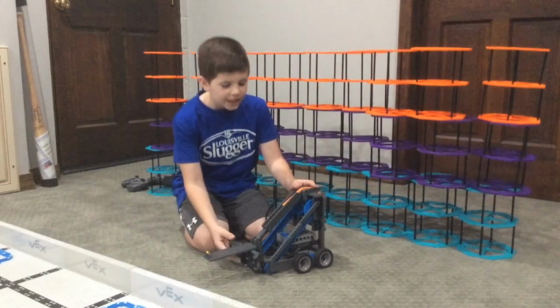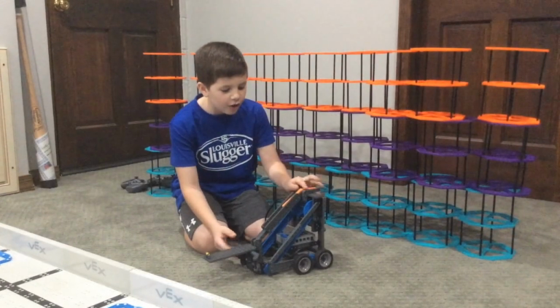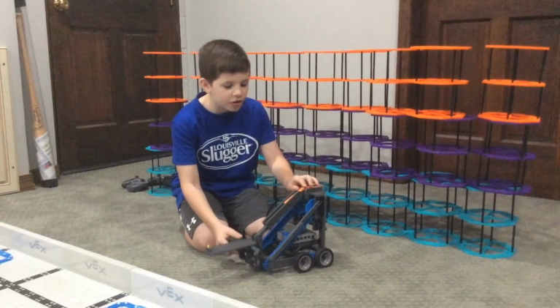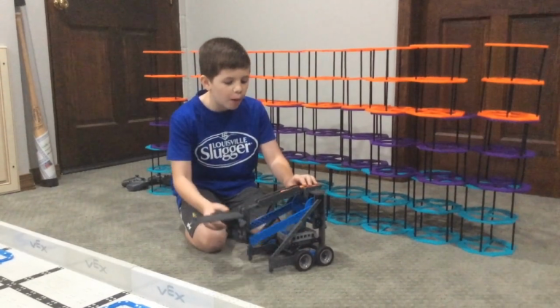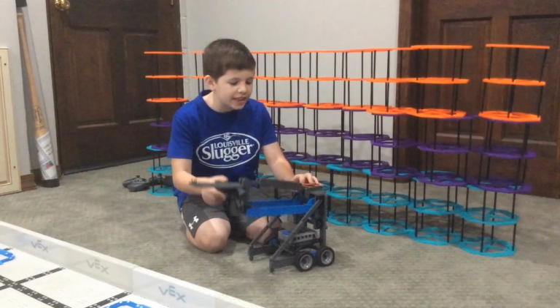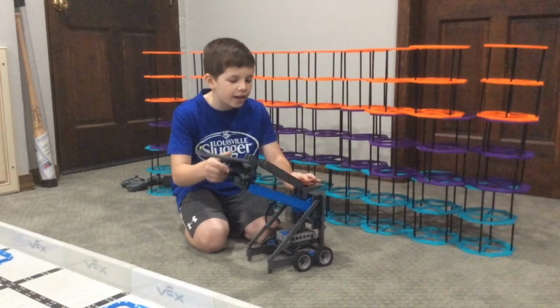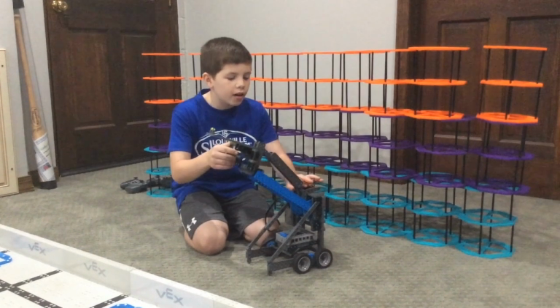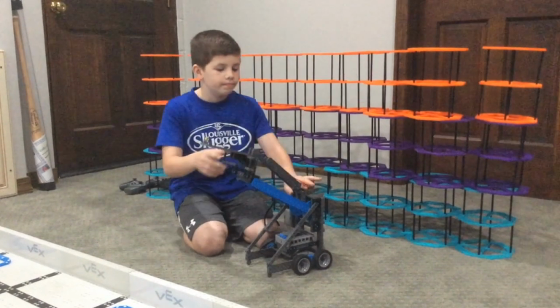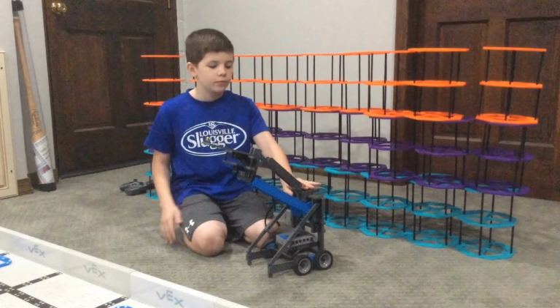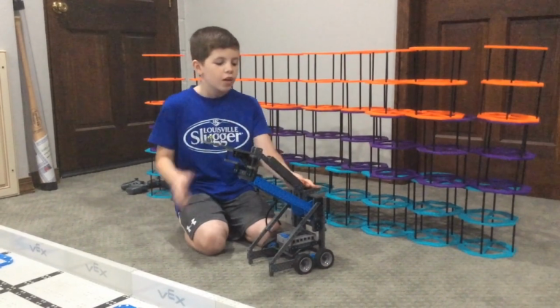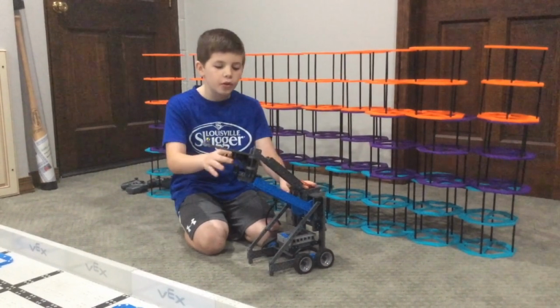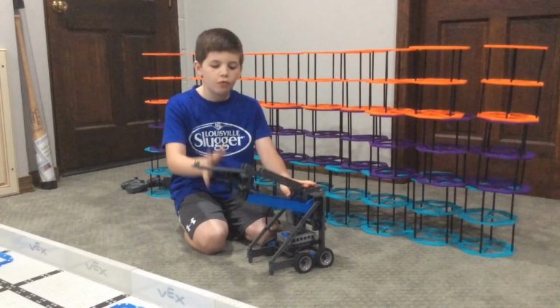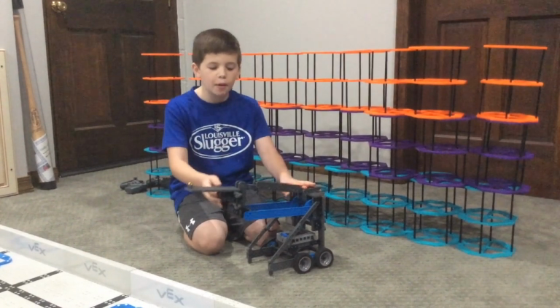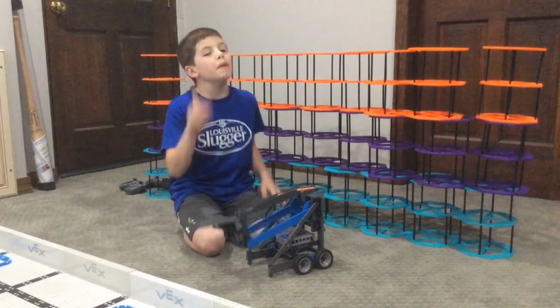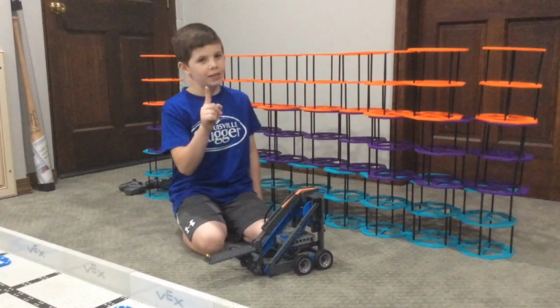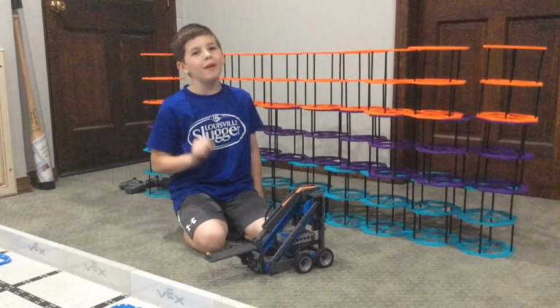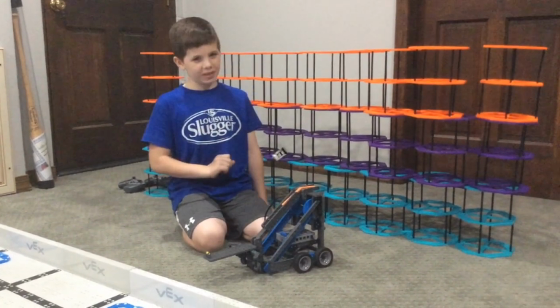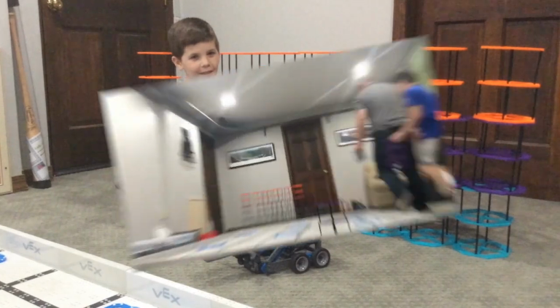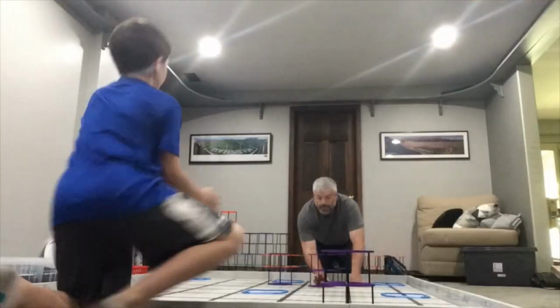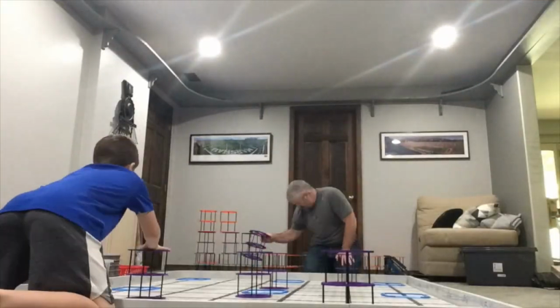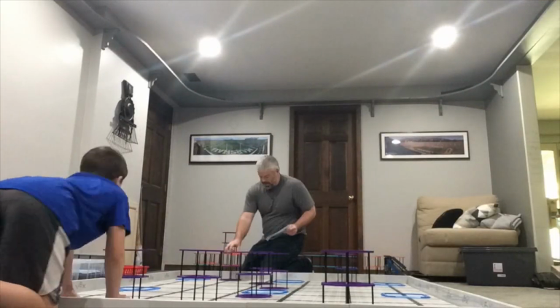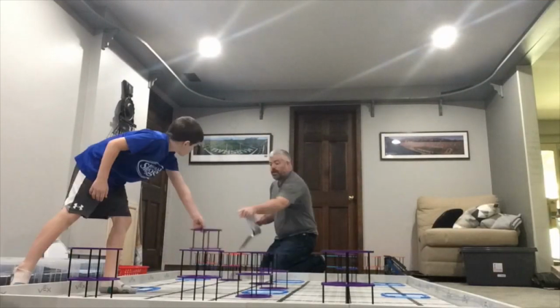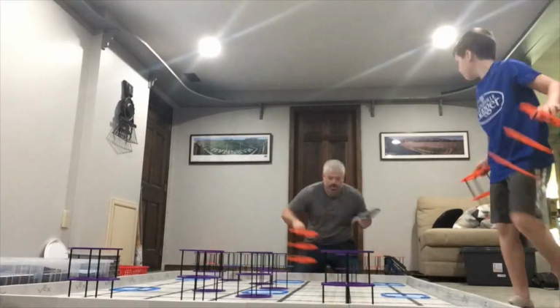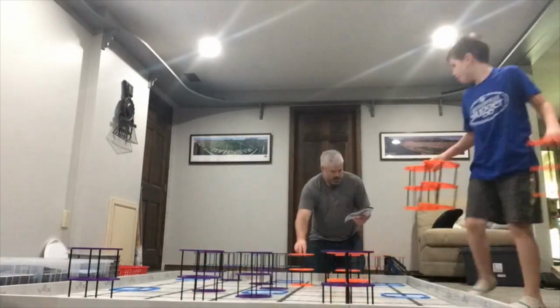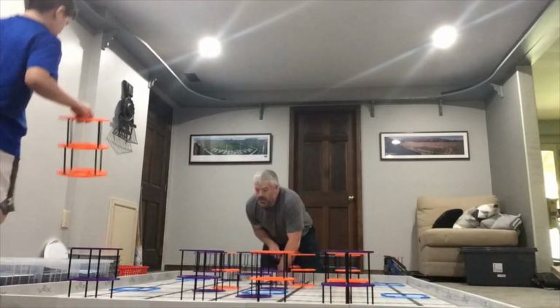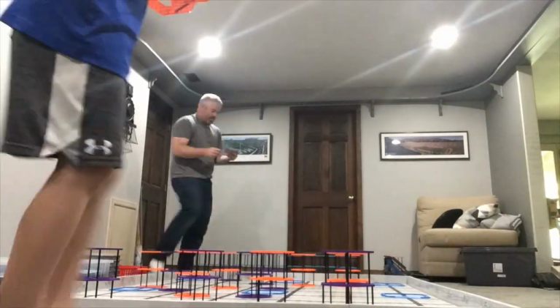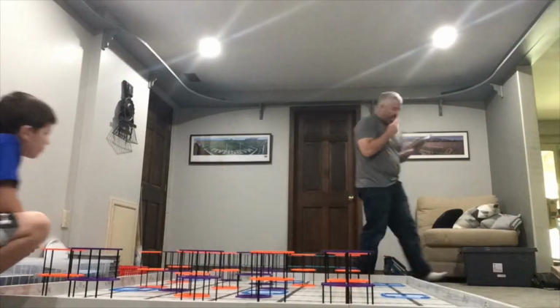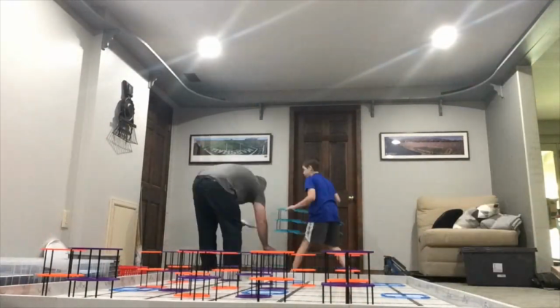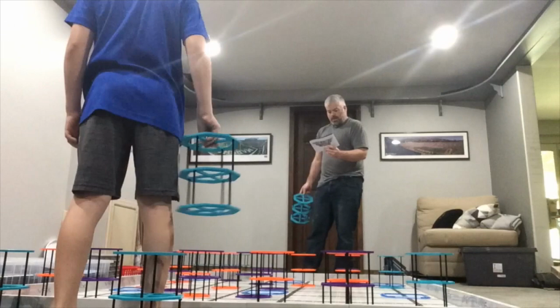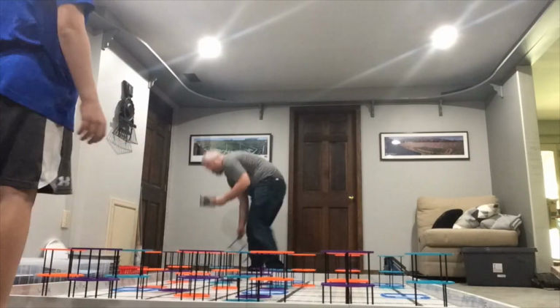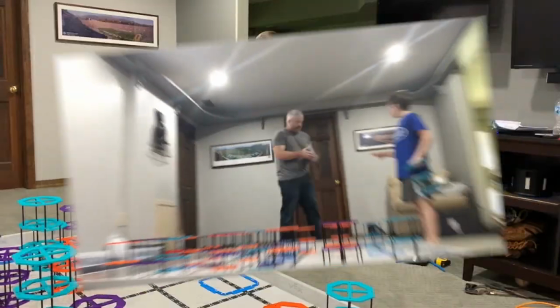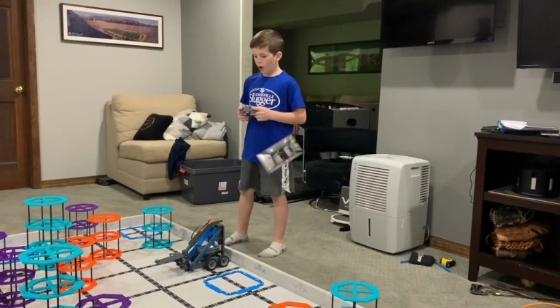Let's see how good this robot is at the new game, Rise Above, but first we have a field to set up. Alright, let's see how Rise plays the game.